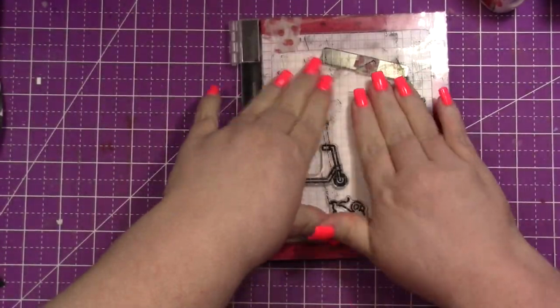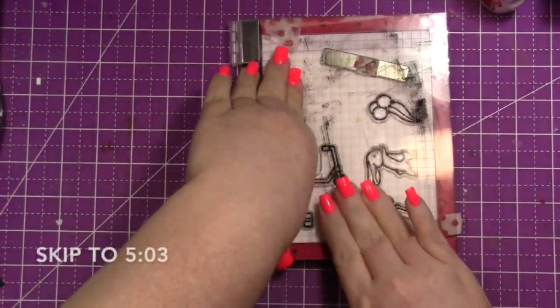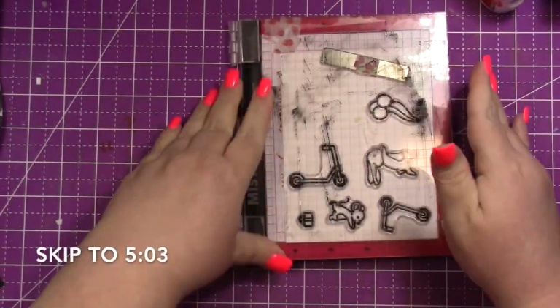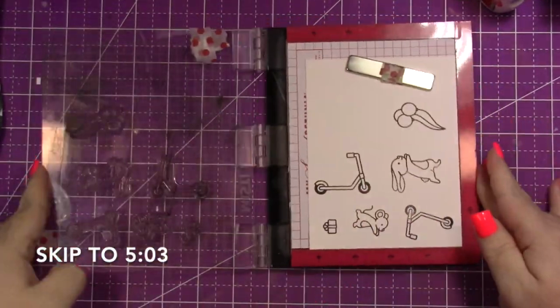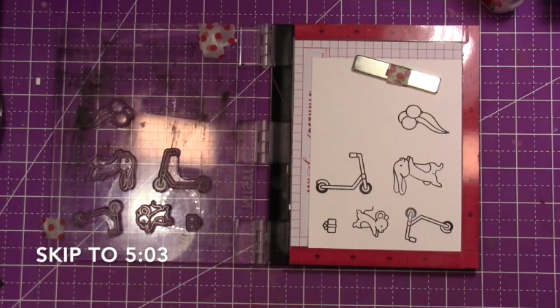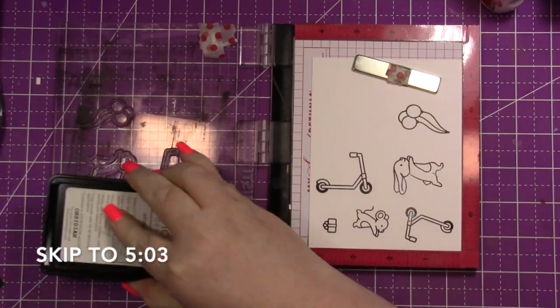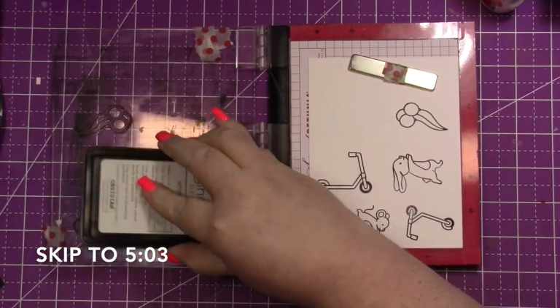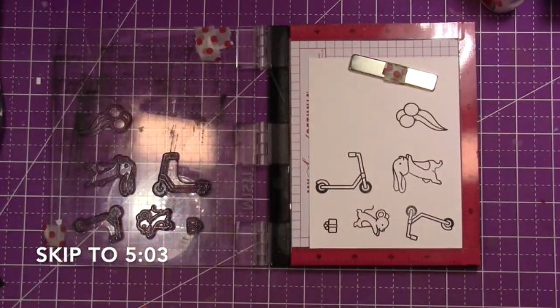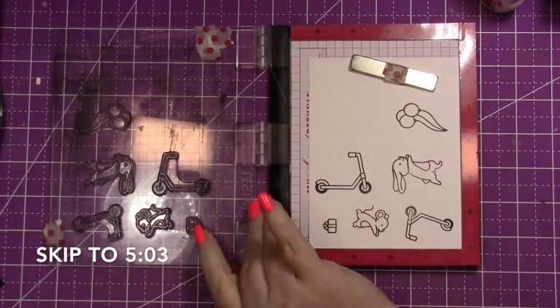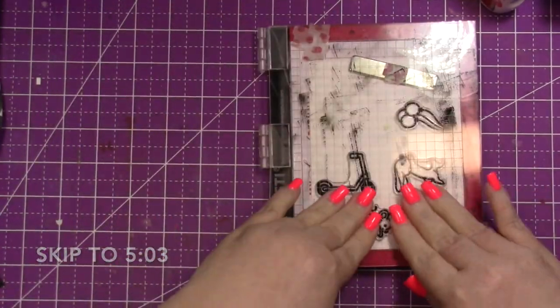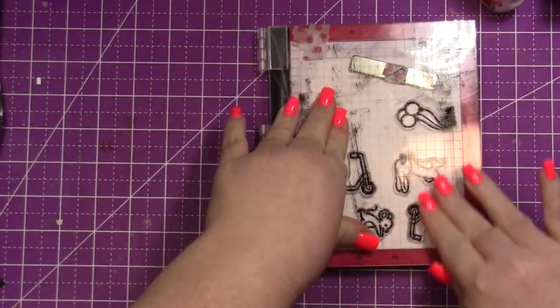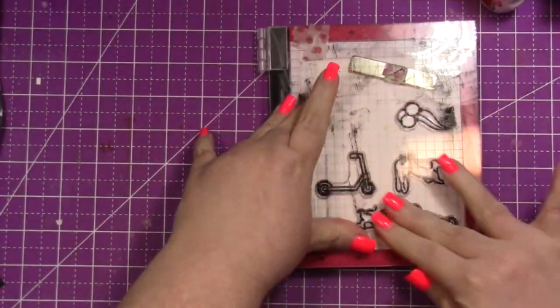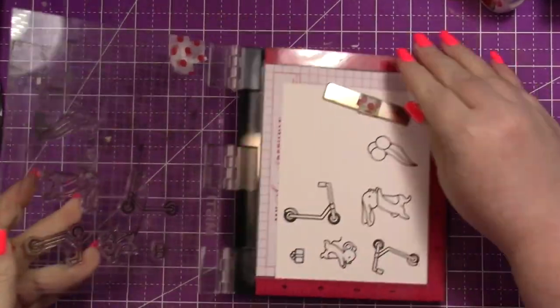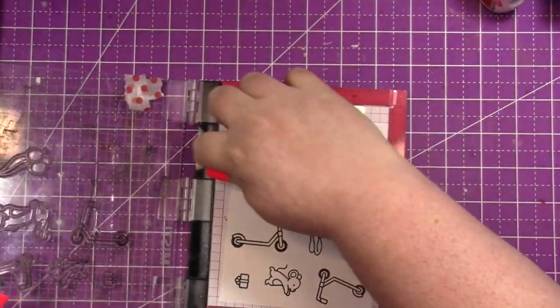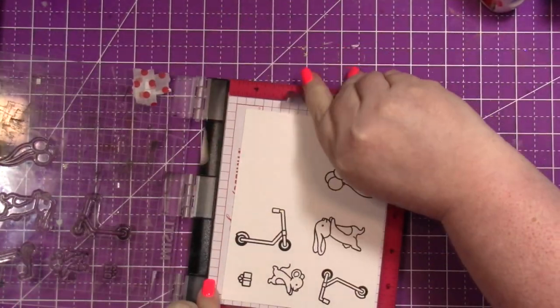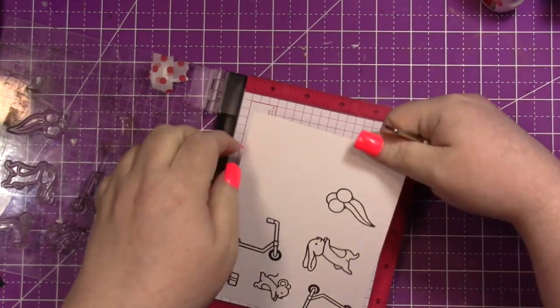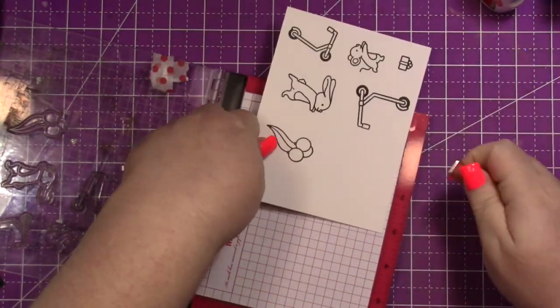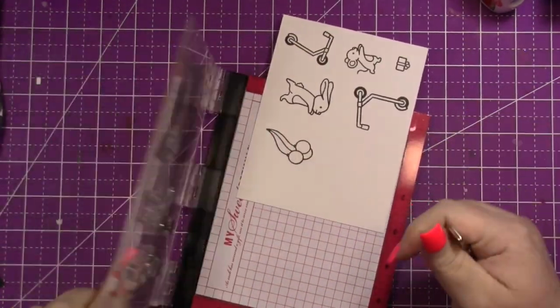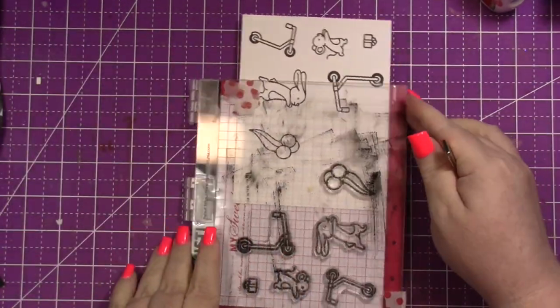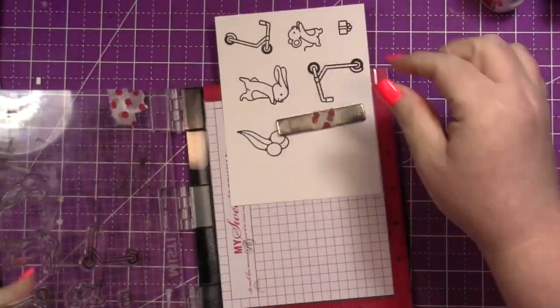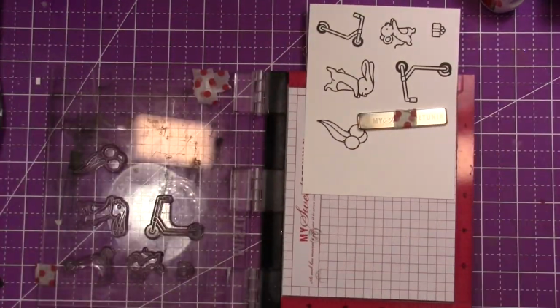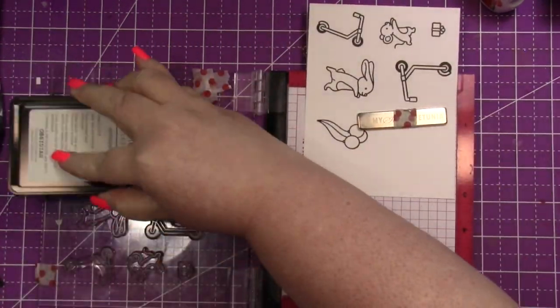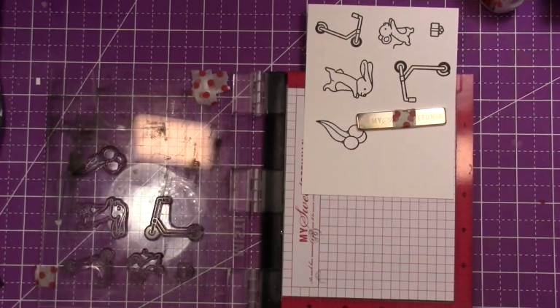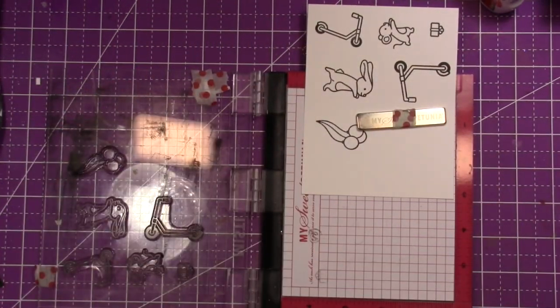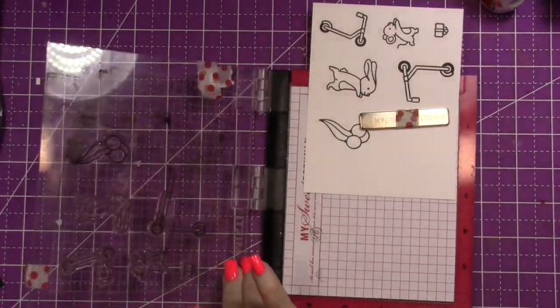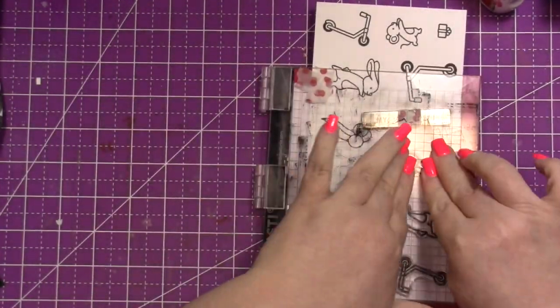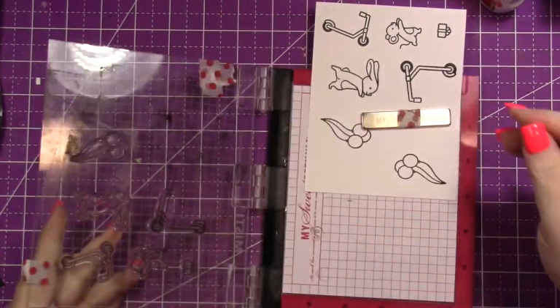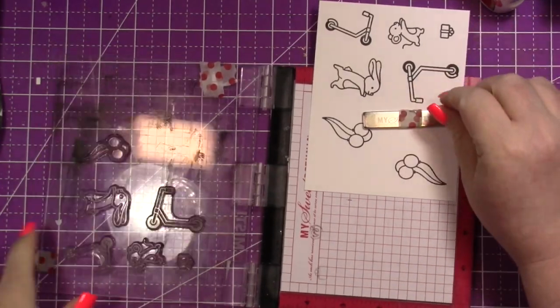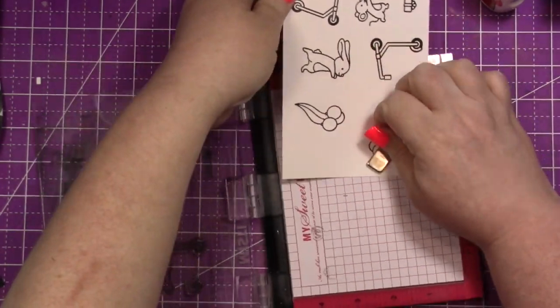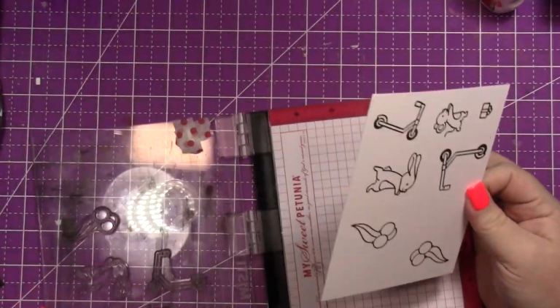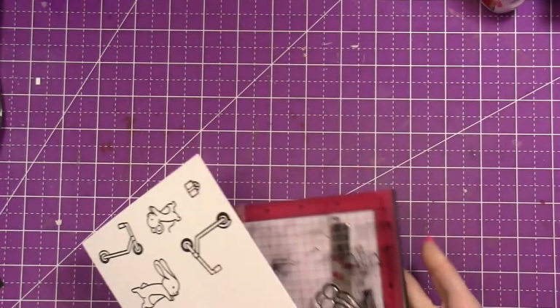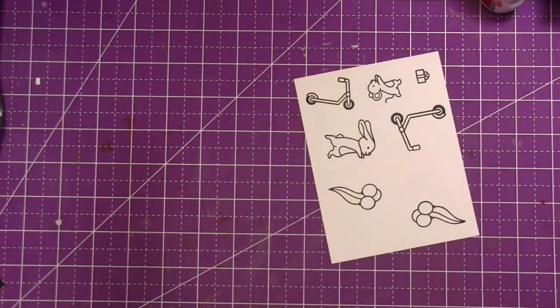I'm going to be doing some Copic coloring. I will have a timestamp on the screen for when the coloring ends and the rest of the card begins, so you can skip ahead if you're not someone who likes to watch coloring.